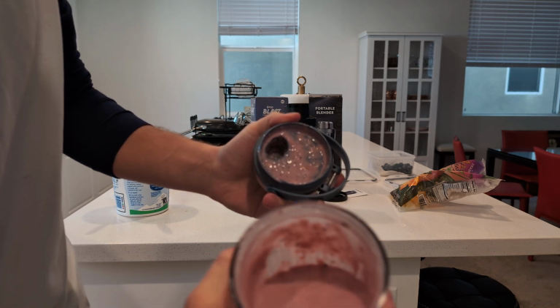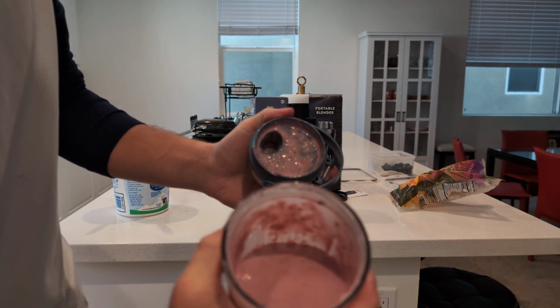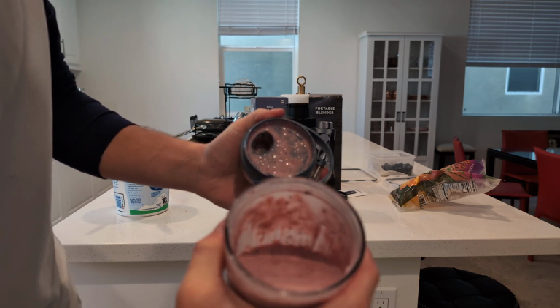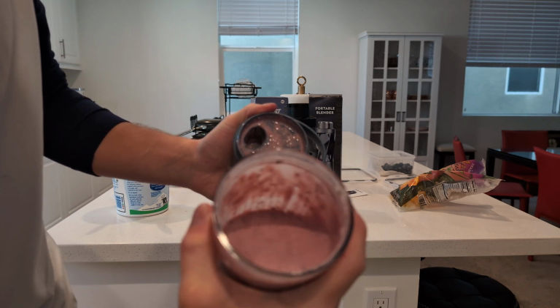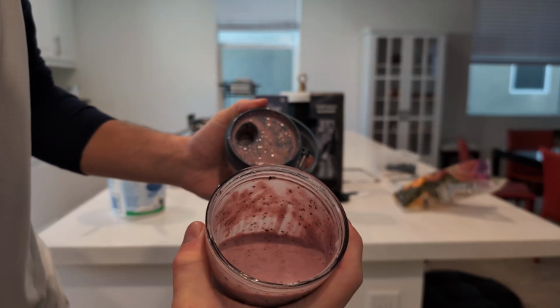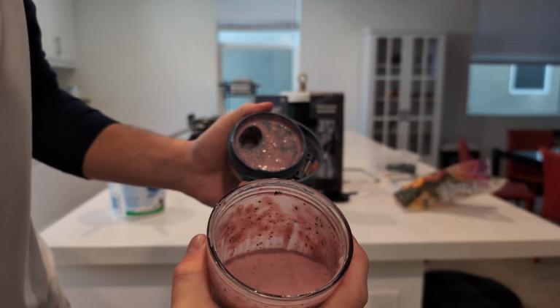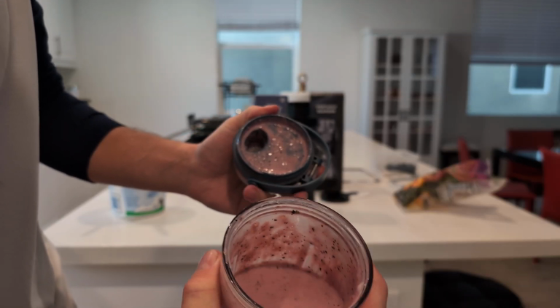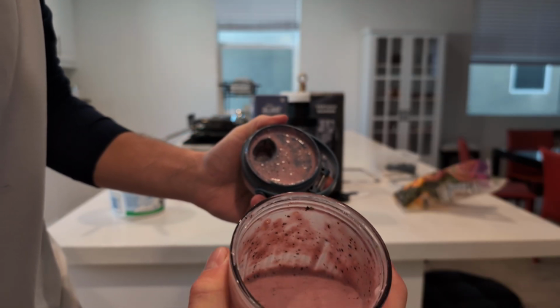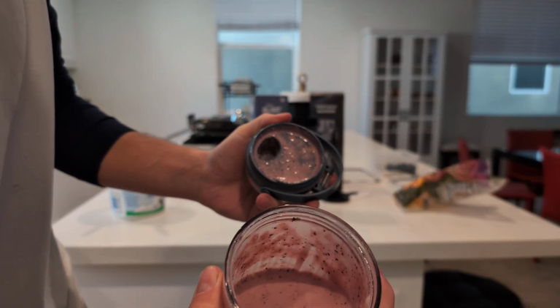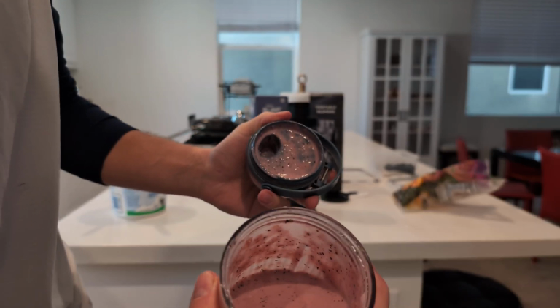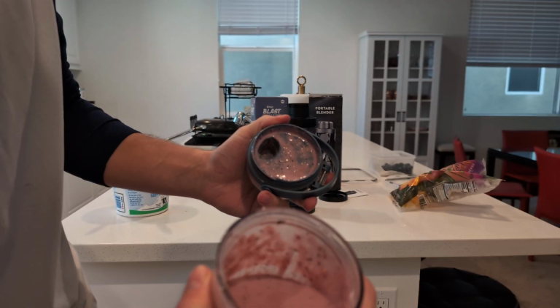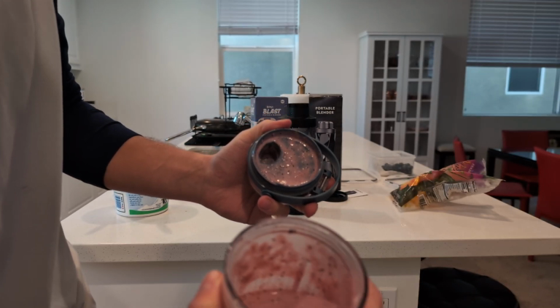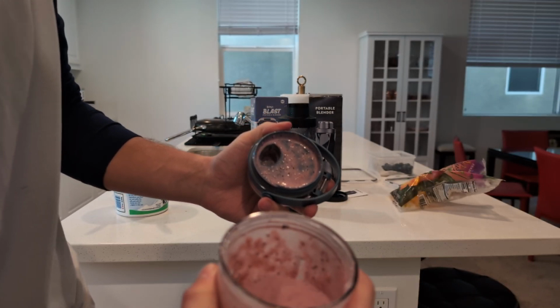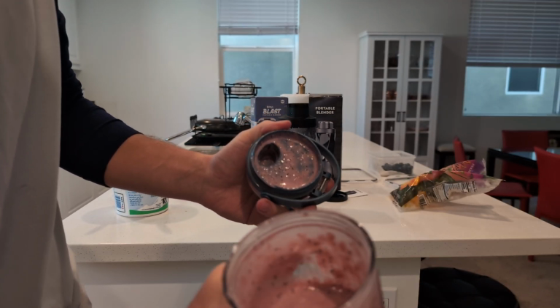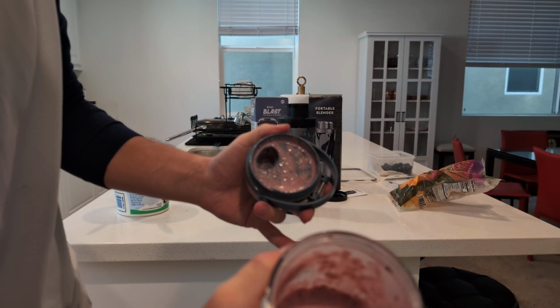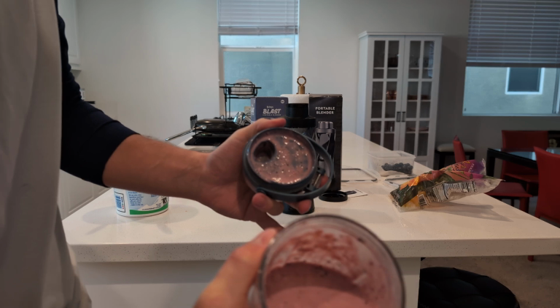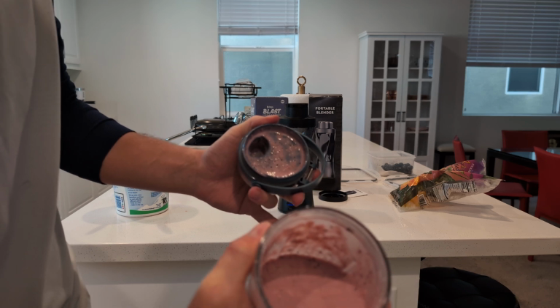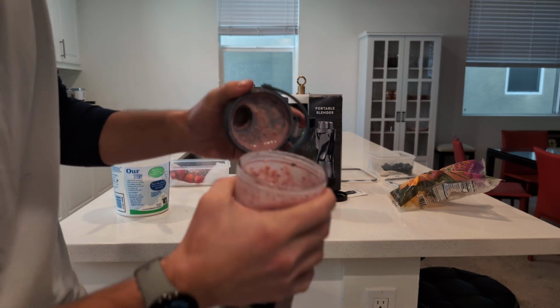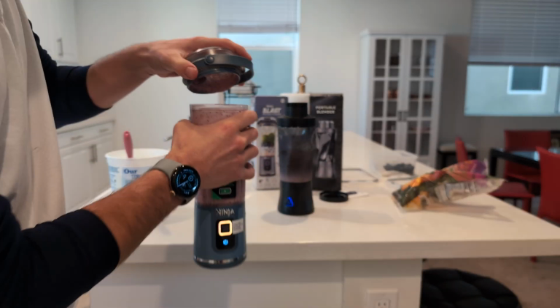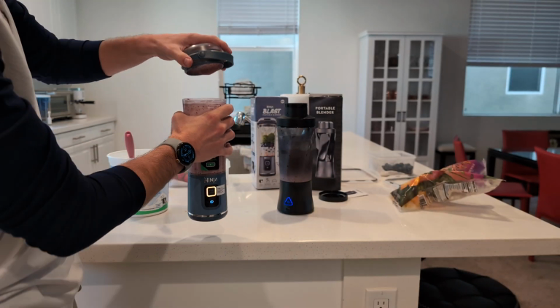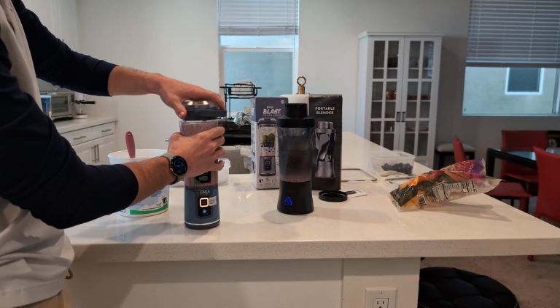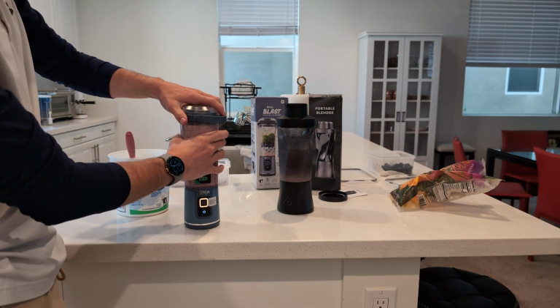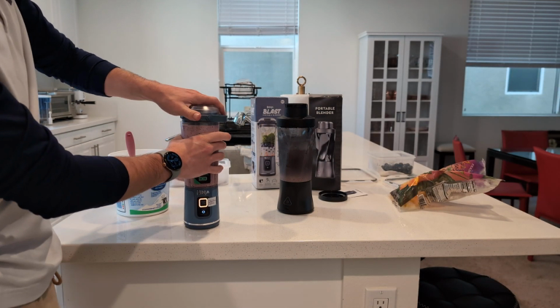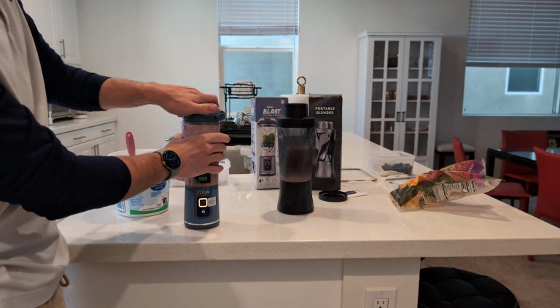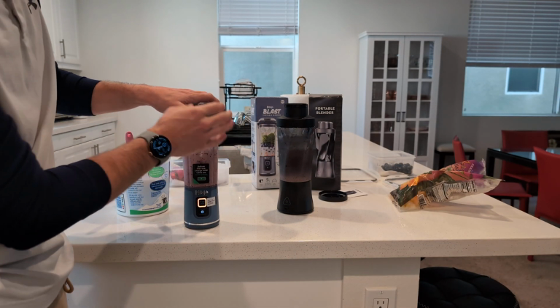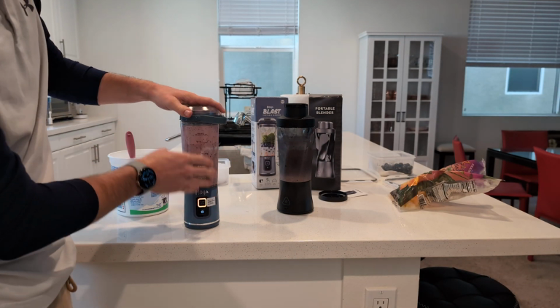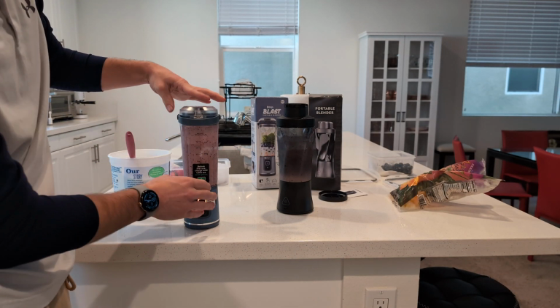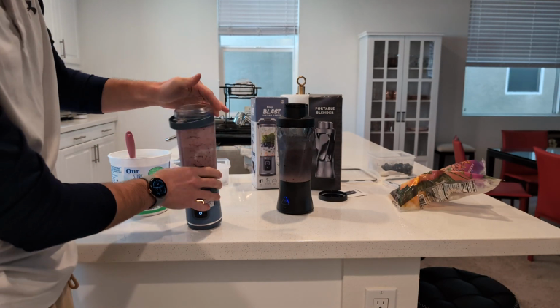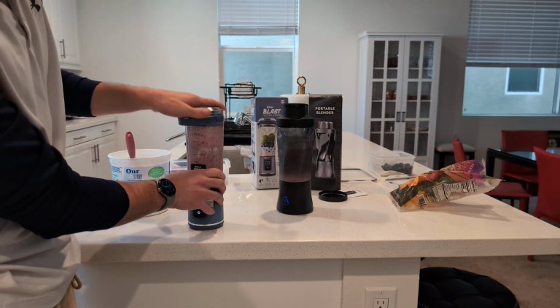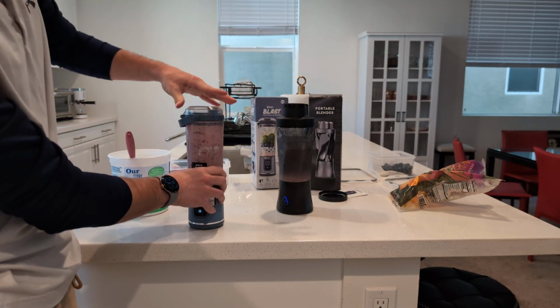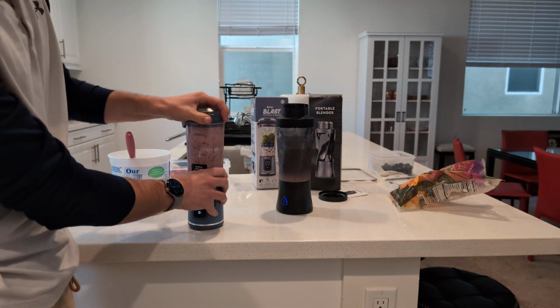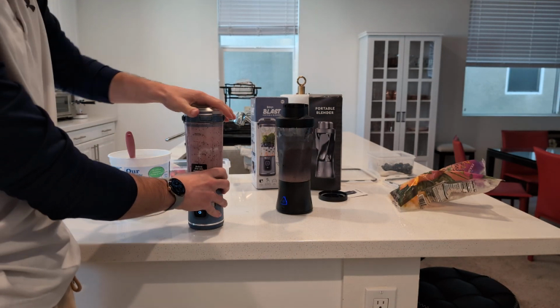The Ninja has finished. It's a little bit runnier than I'd like, so I'm going to figure out a way to thicken it up with some more yogurt. But as you can see, it's really blended all the way through, and we've got a nice perfect blend.